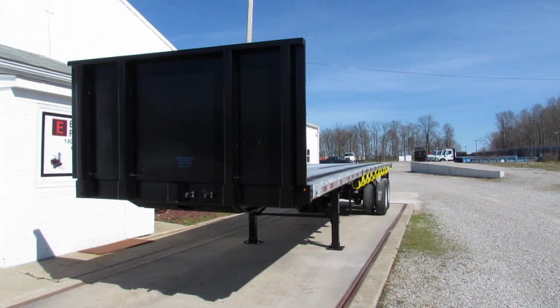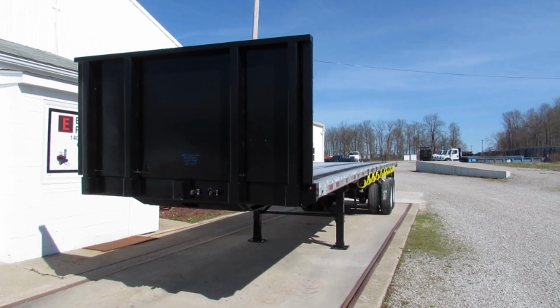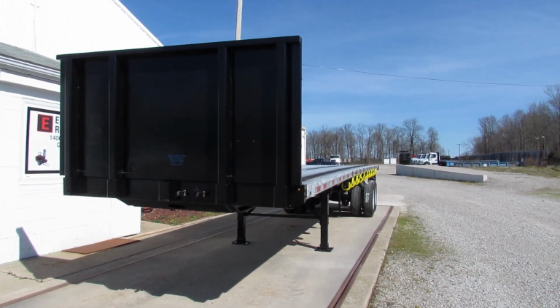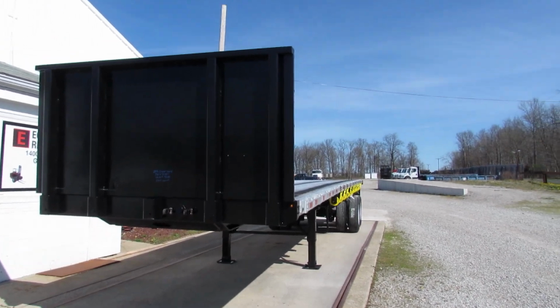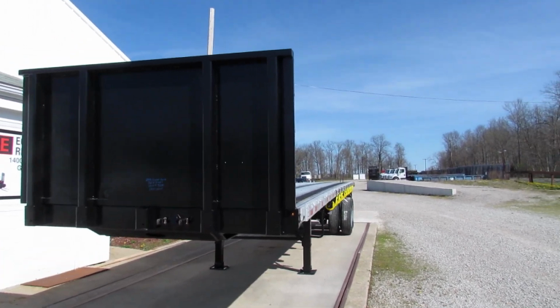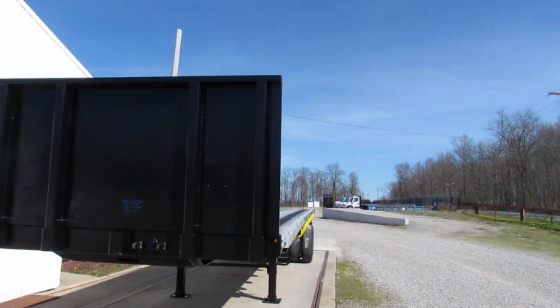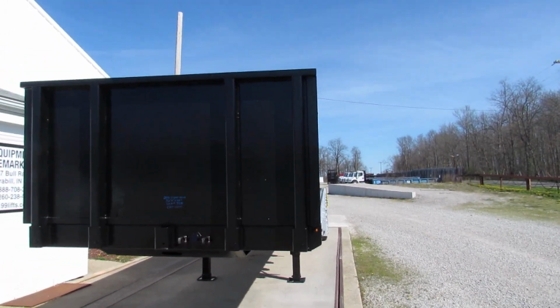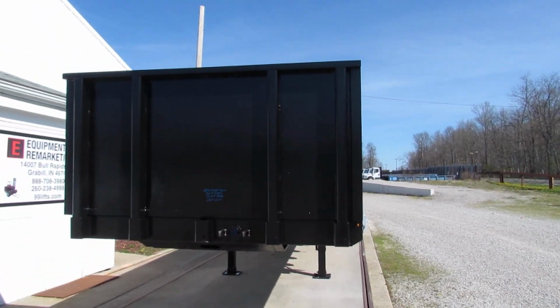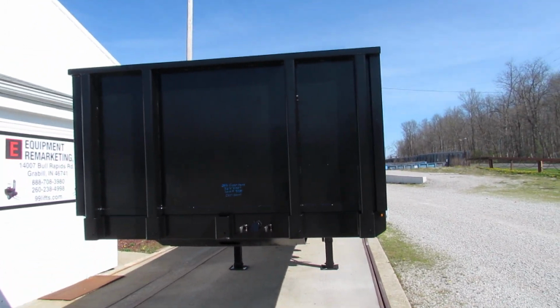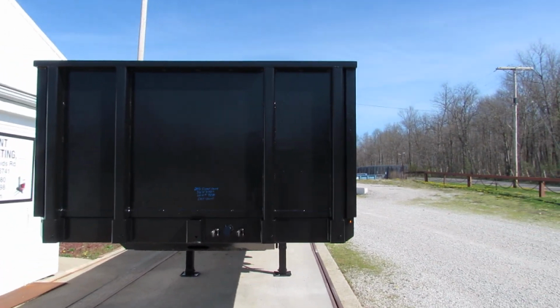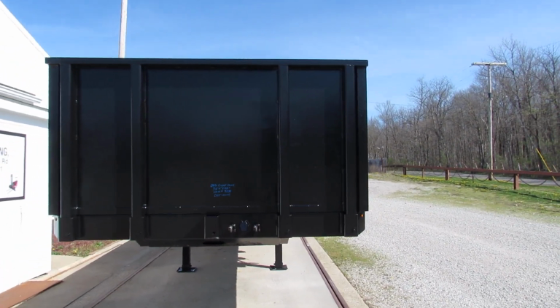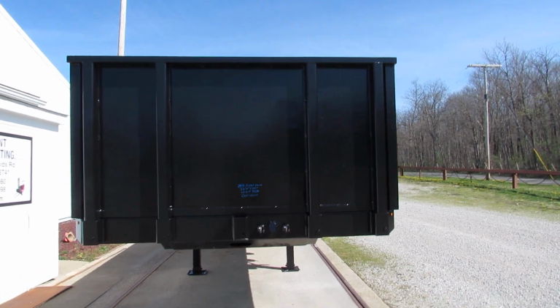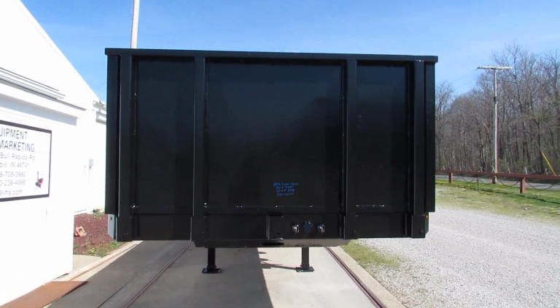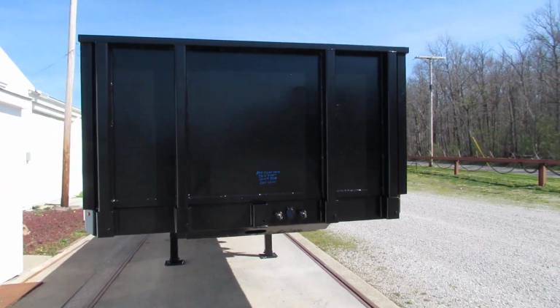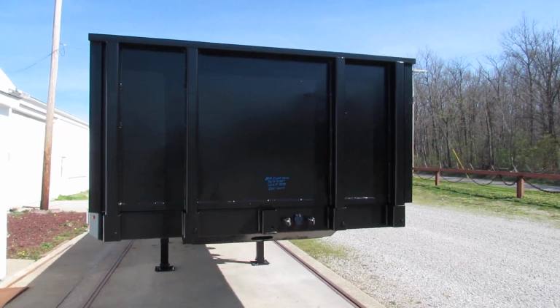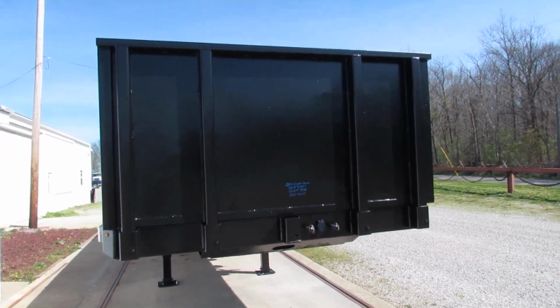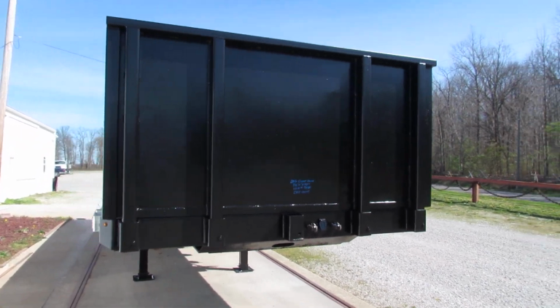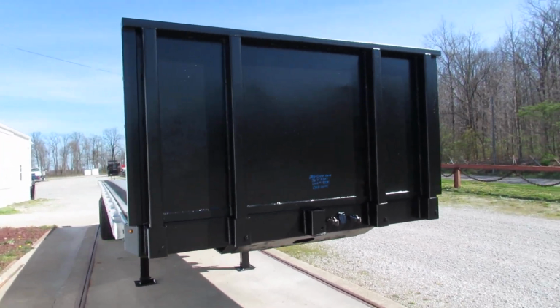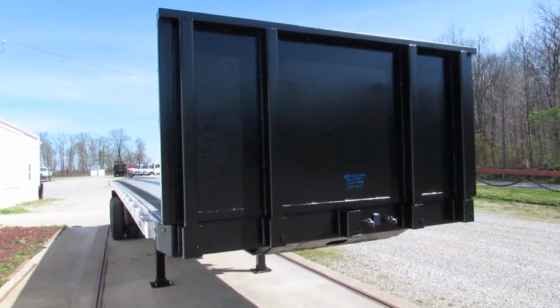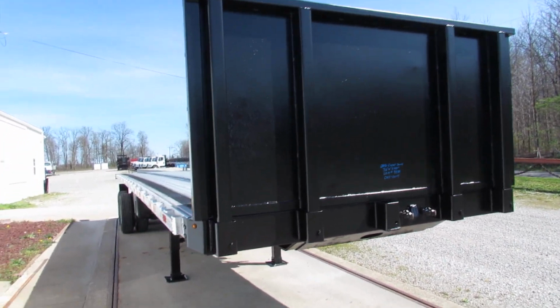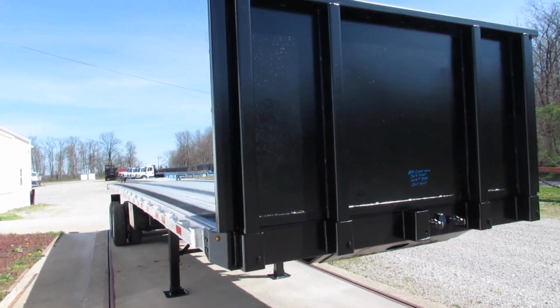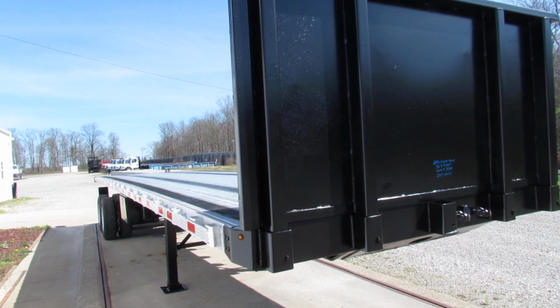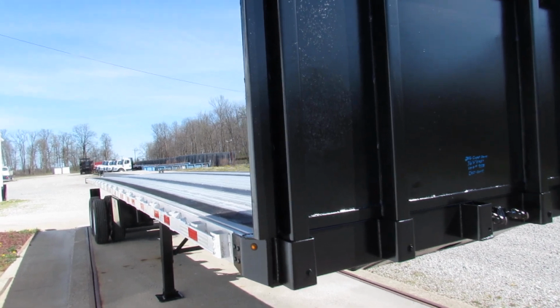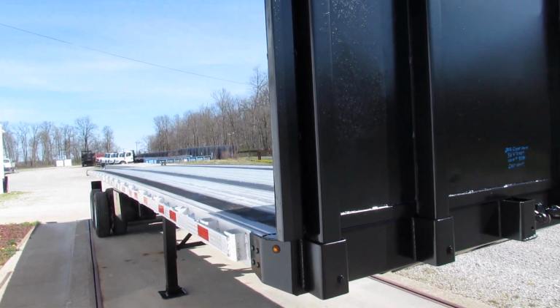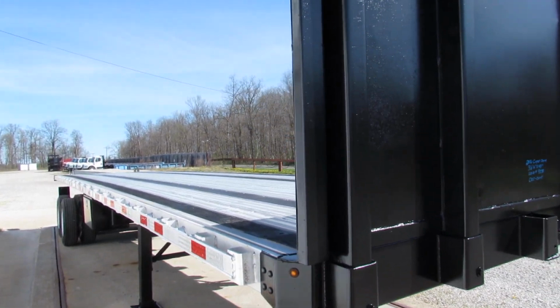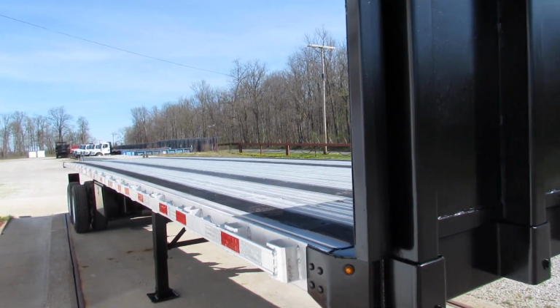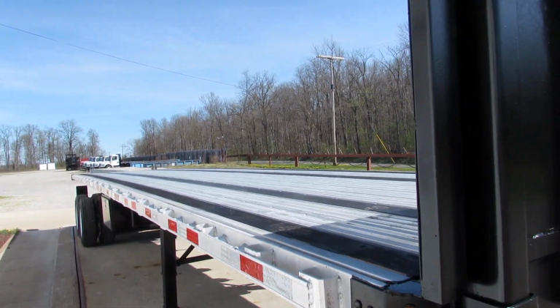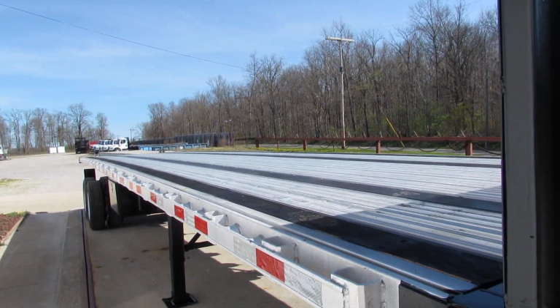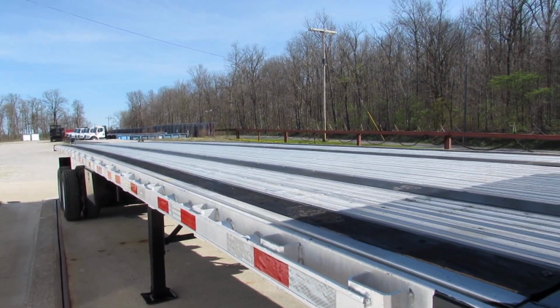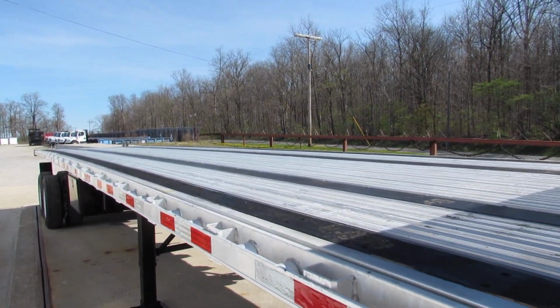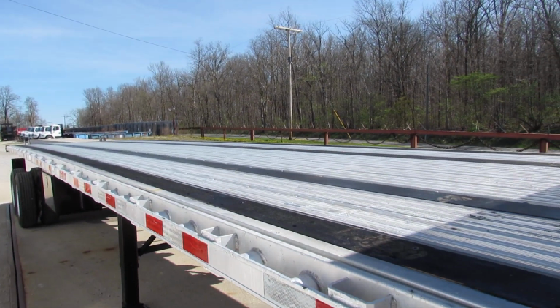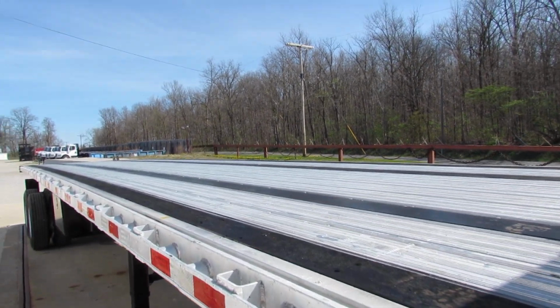Good afternoon and welcome to Equipment Remarketing. We're taking a look at a 2016 Great Dane, 36 foot 6, air ride suspension, 74,000 GVW — a beautiful aluminum combo.